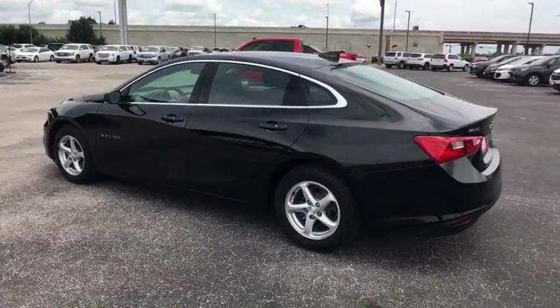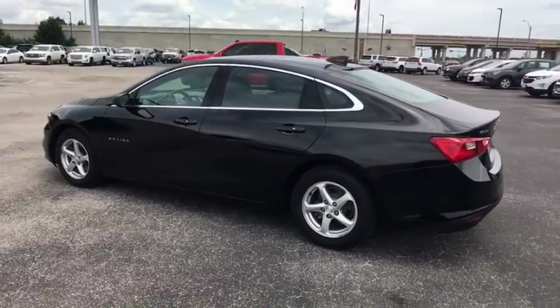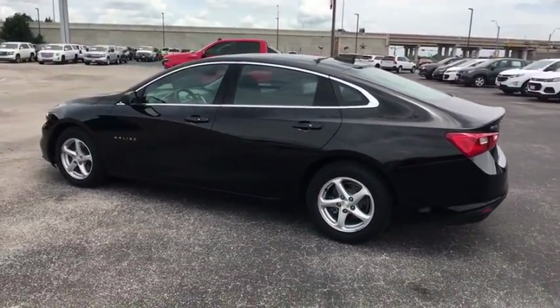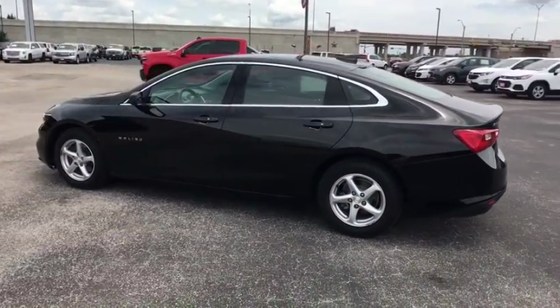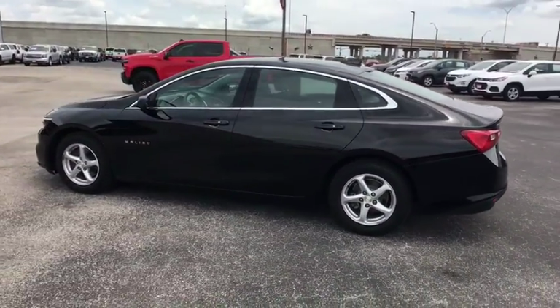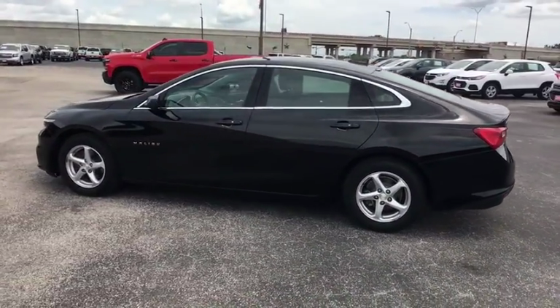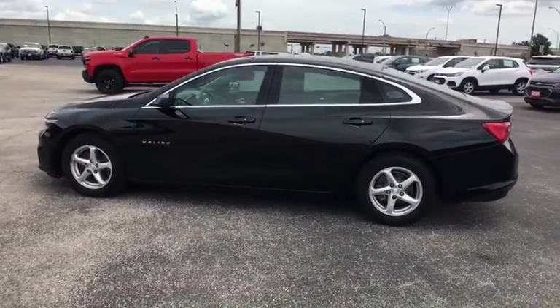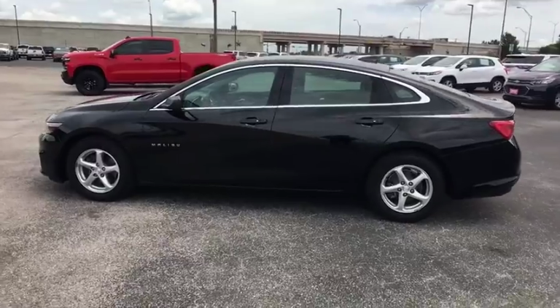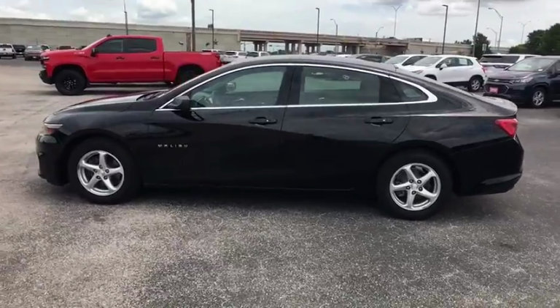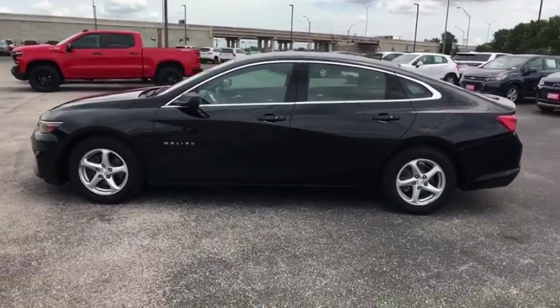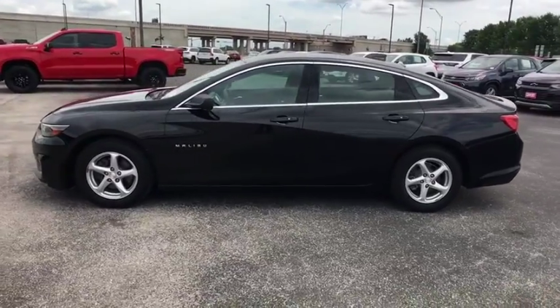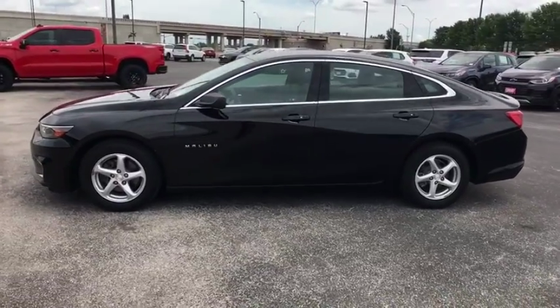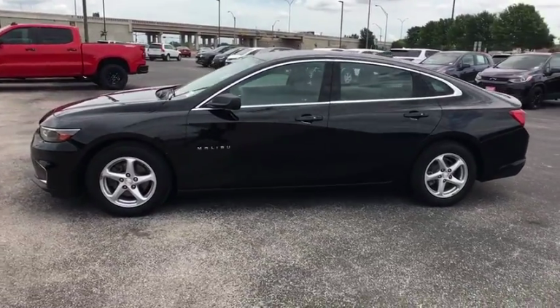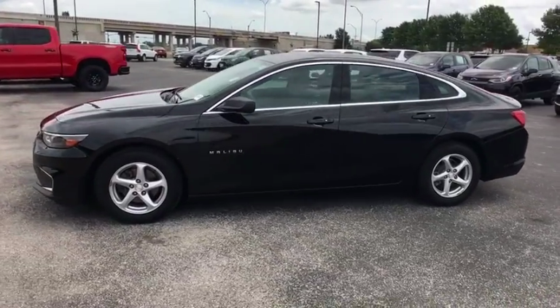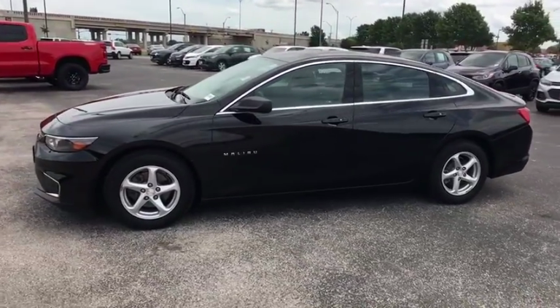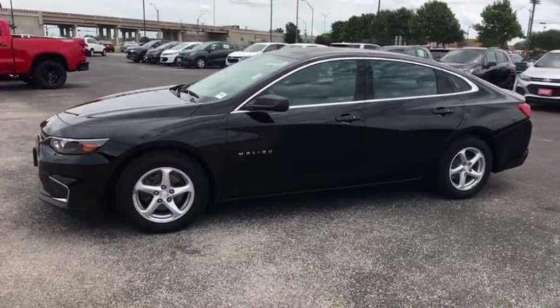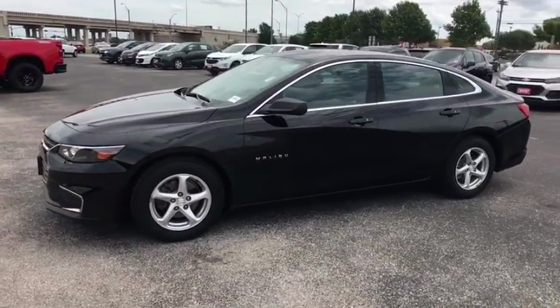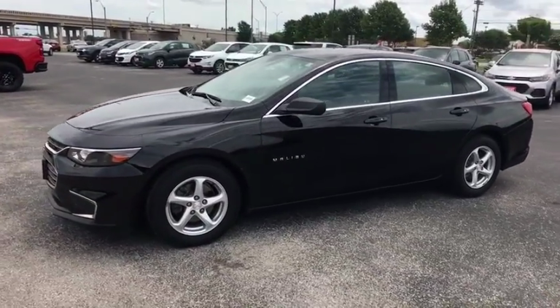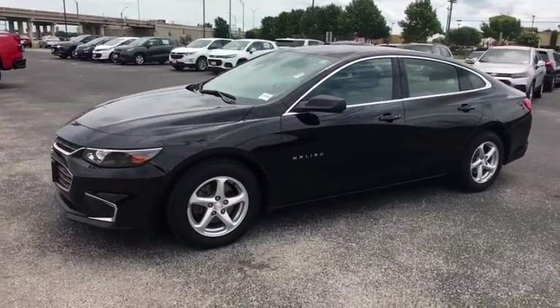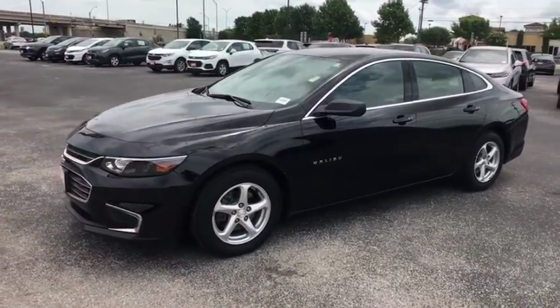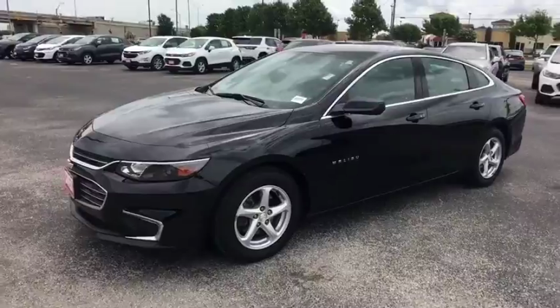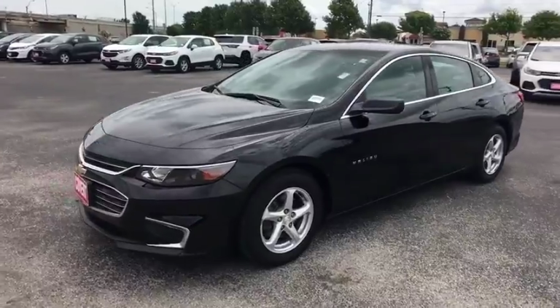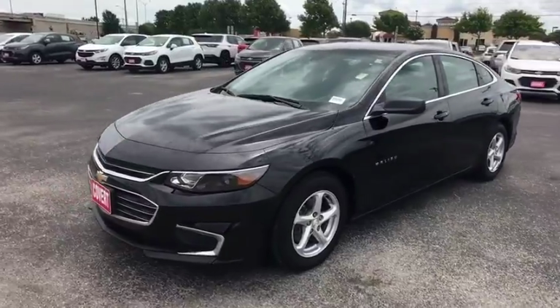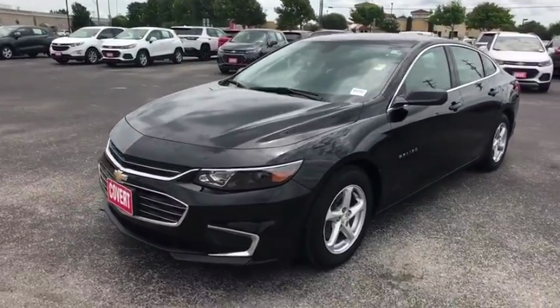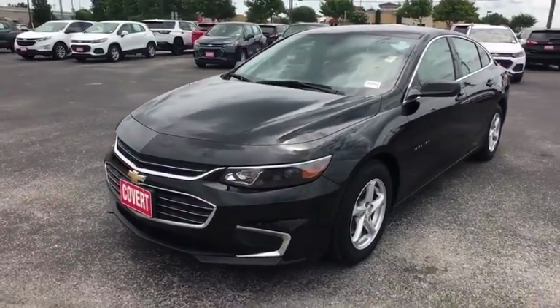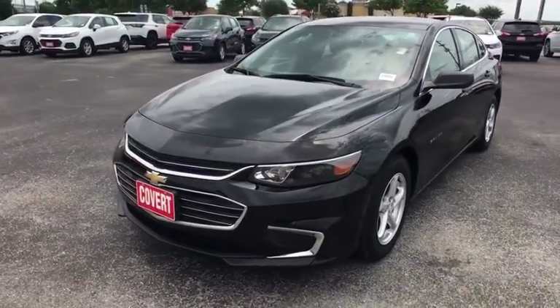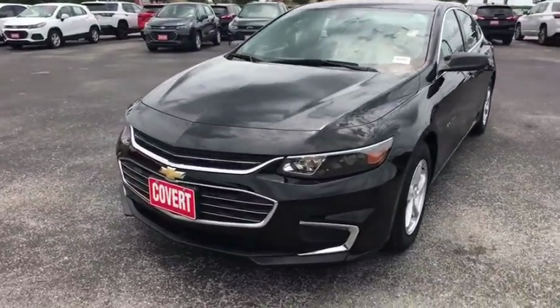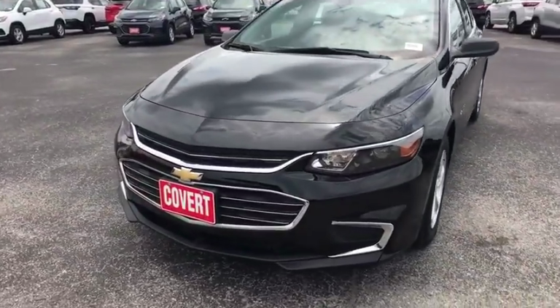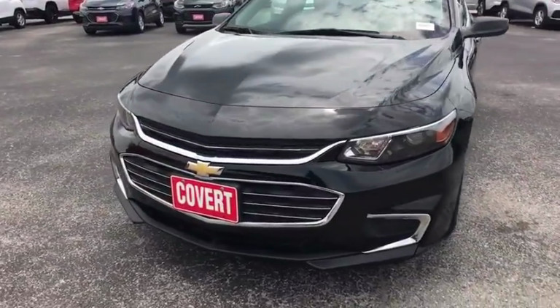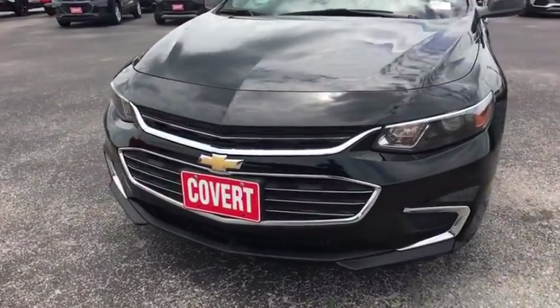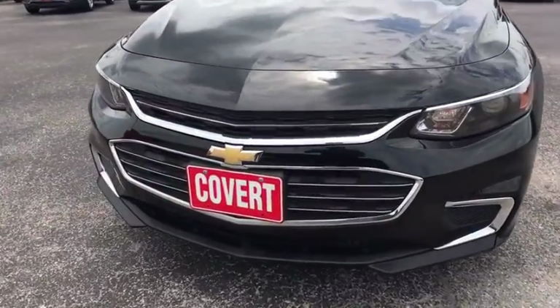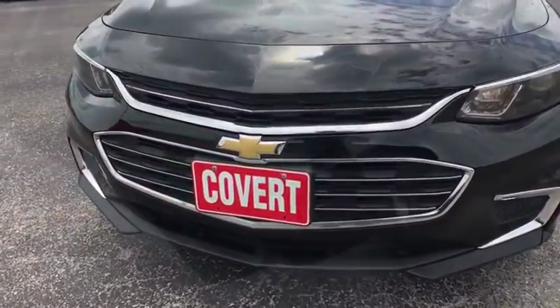Four-wheel disc brakes, aluminum wheels, floor mats, cruise control, keyless start, front-wheel drive, rear defrost, AM-FM stereo radio, MP3 player, bucket seats, and security system.